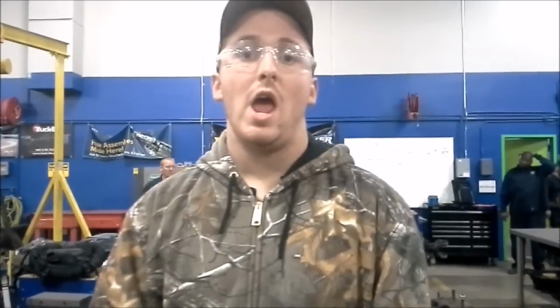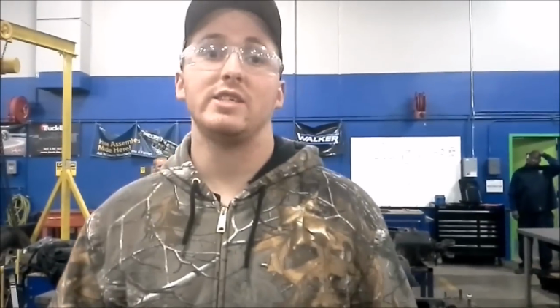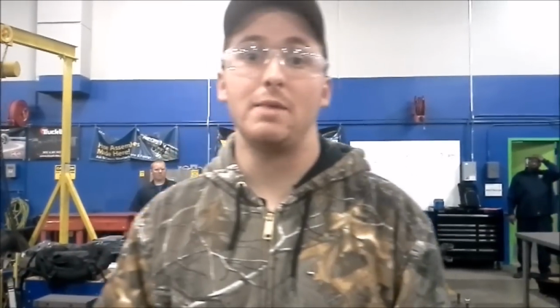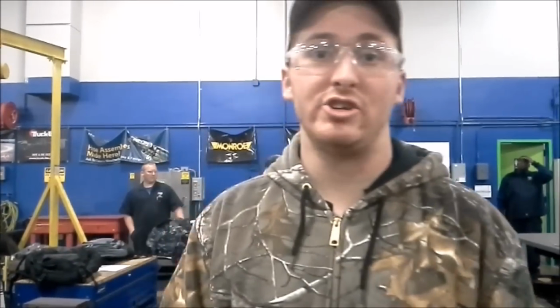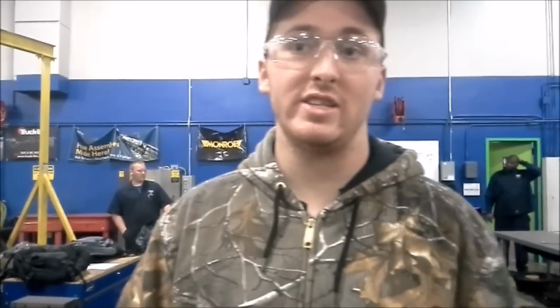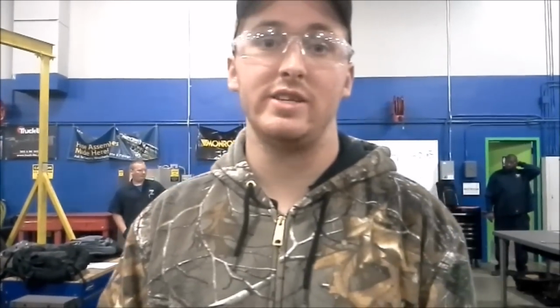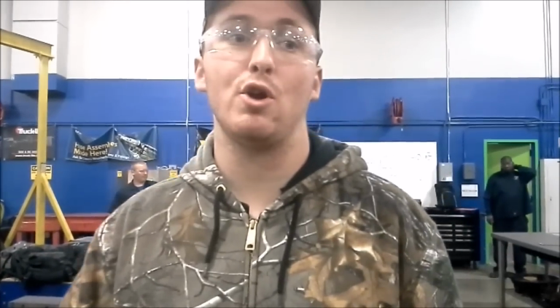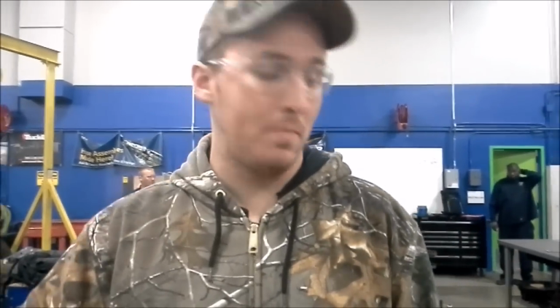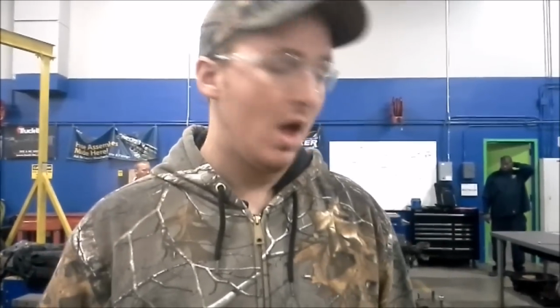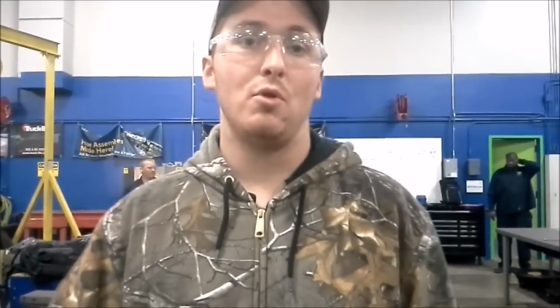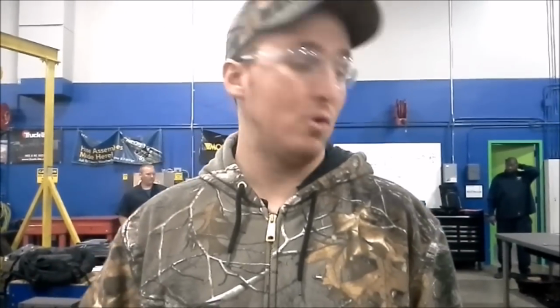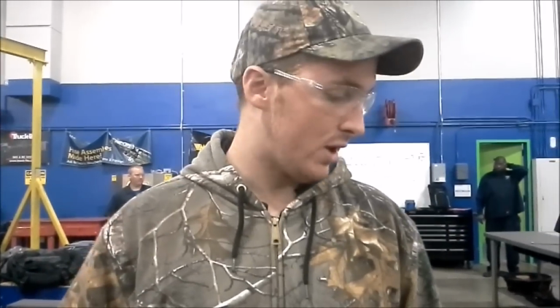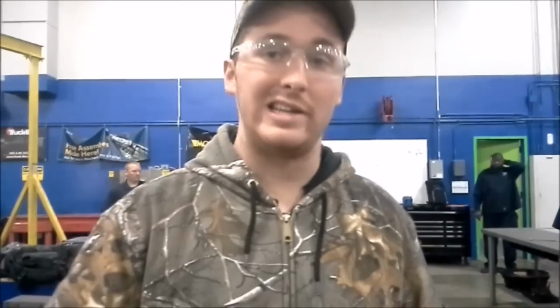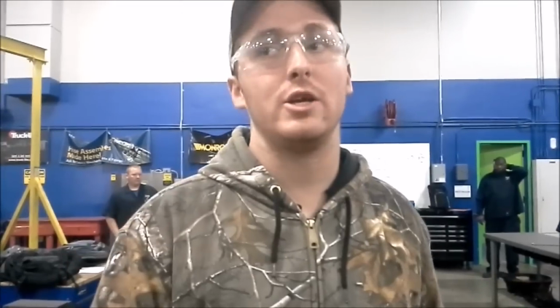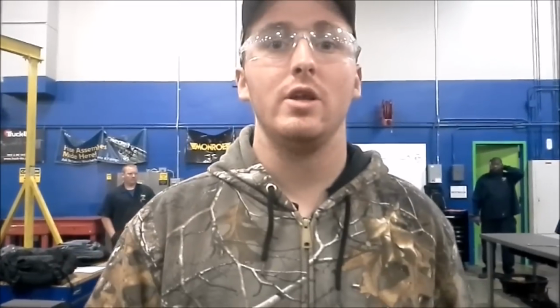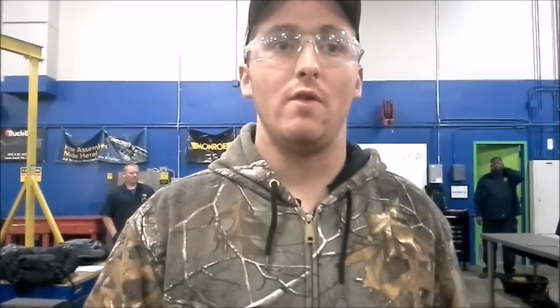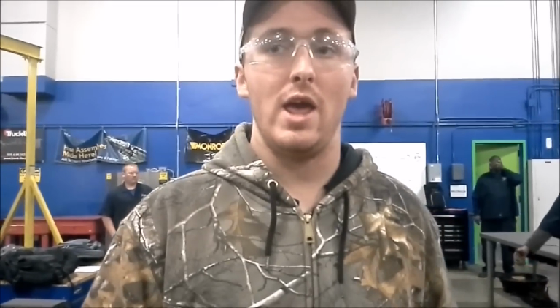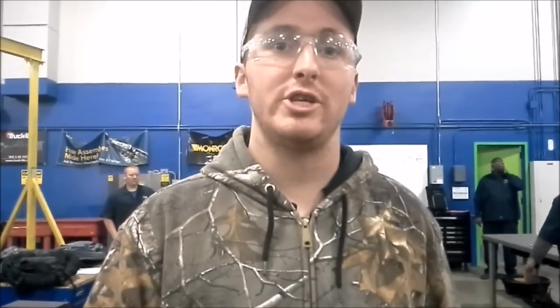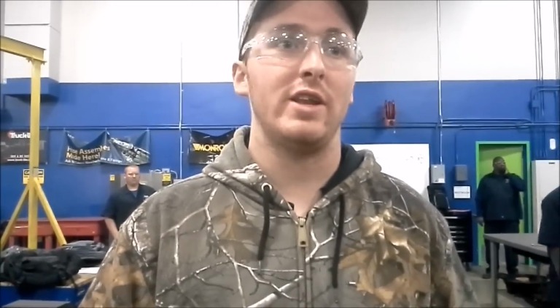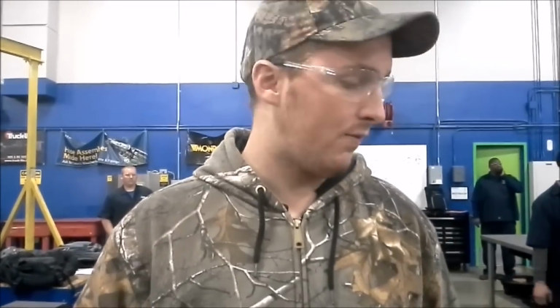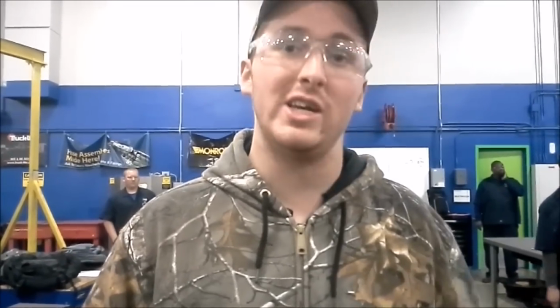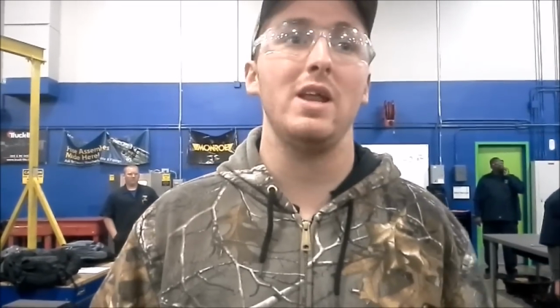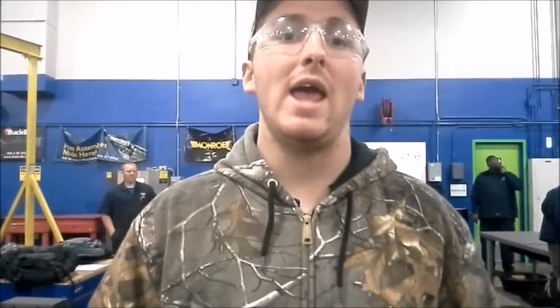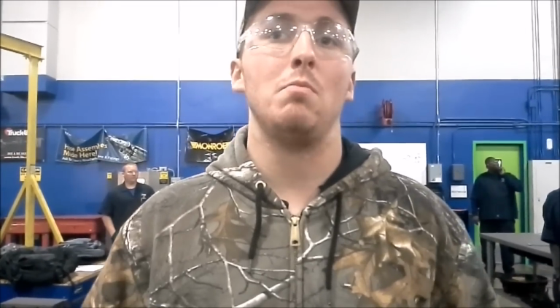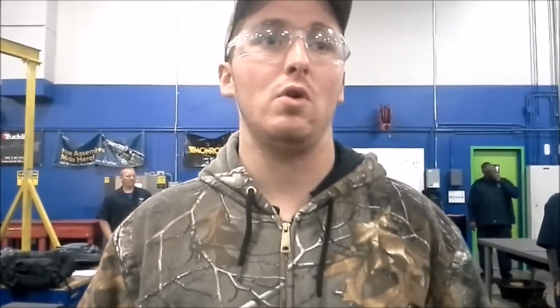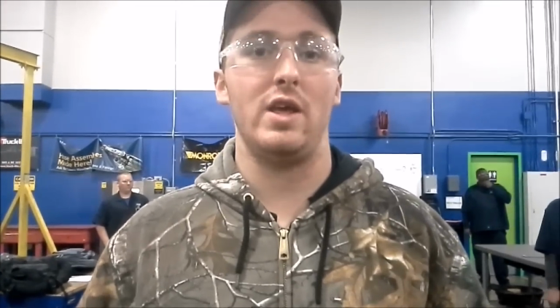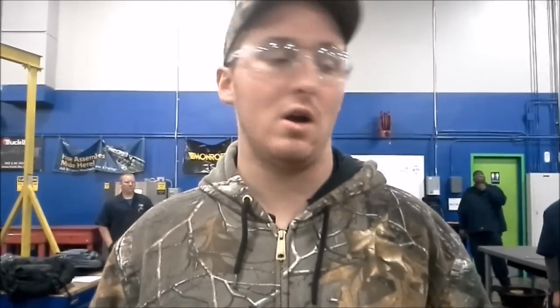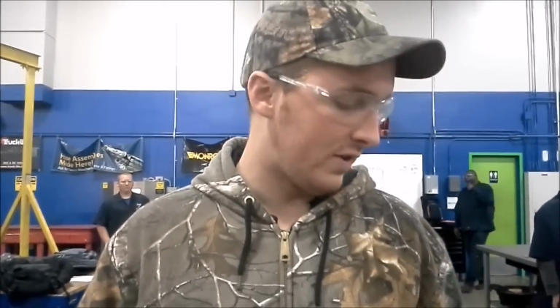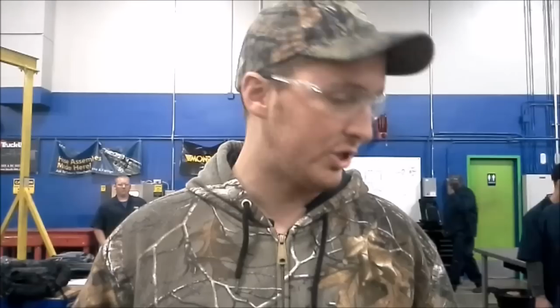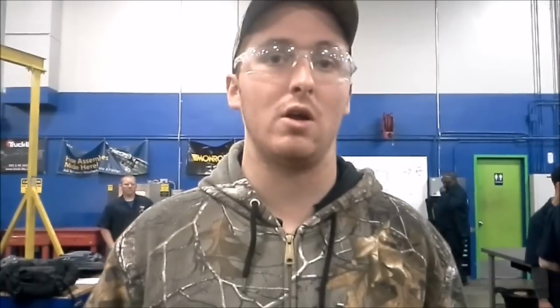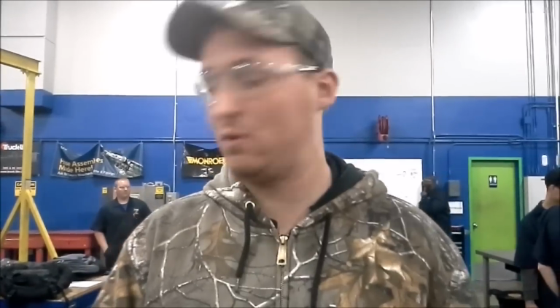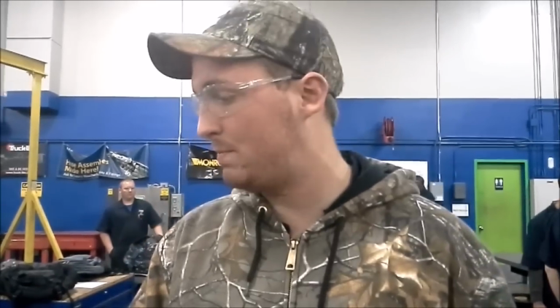Hey guys, this is Nick Brown at JTEC Today. Today we are going to be doing a video on installation of an input shaft on the Eaton Fuller 10 speed and the removal of an input shaft on the Eaton Fuller 10 speed.